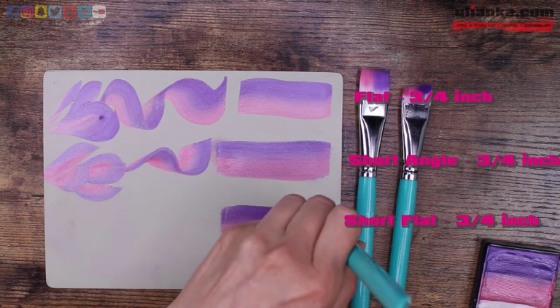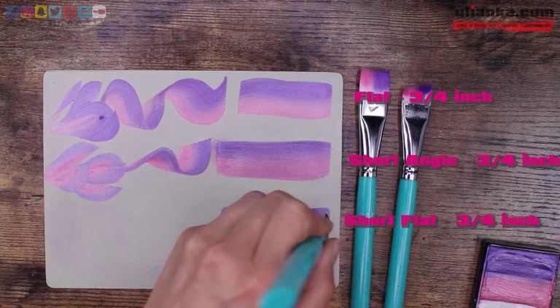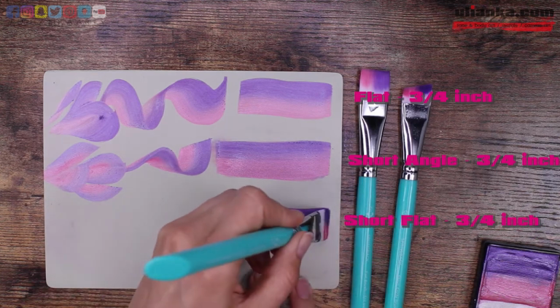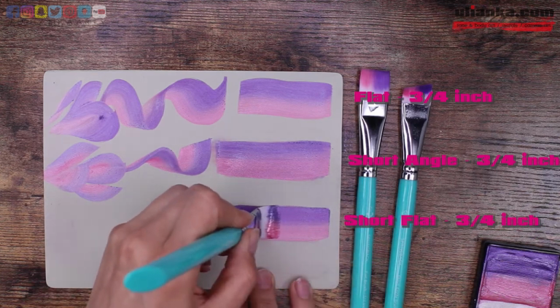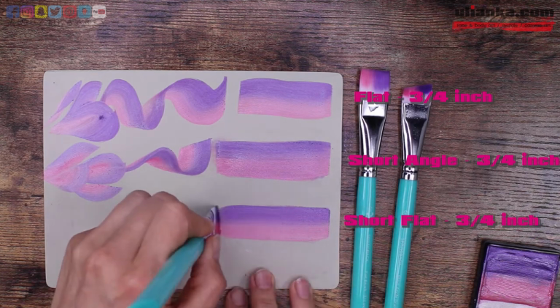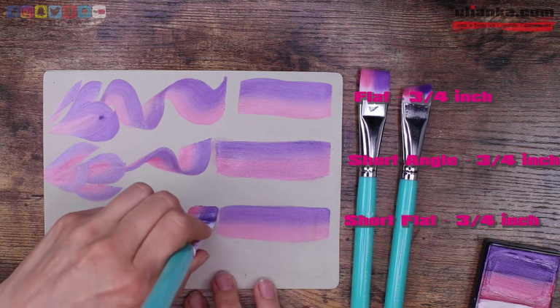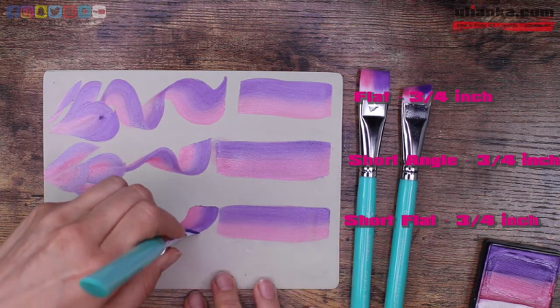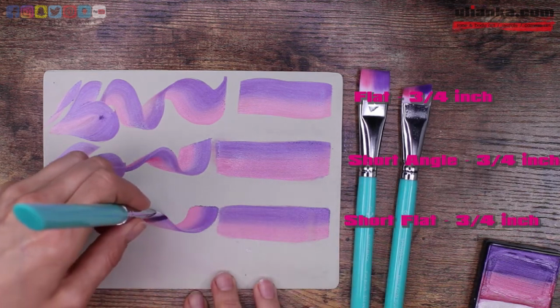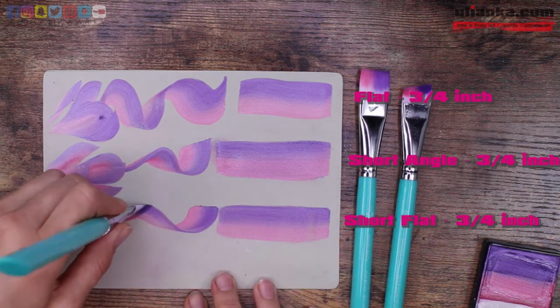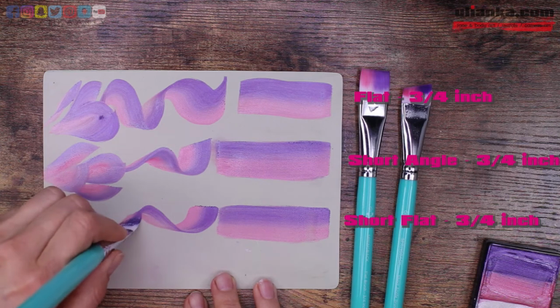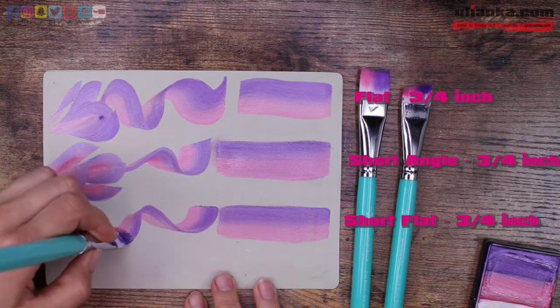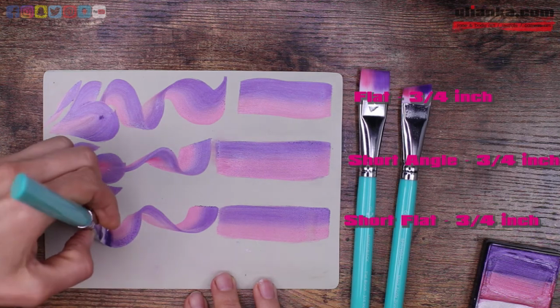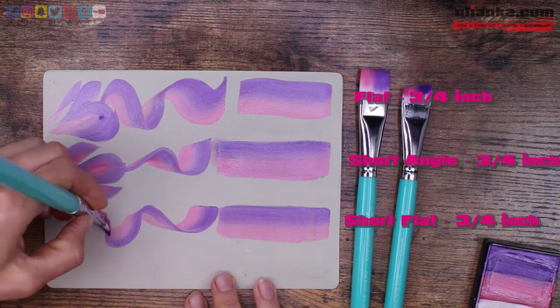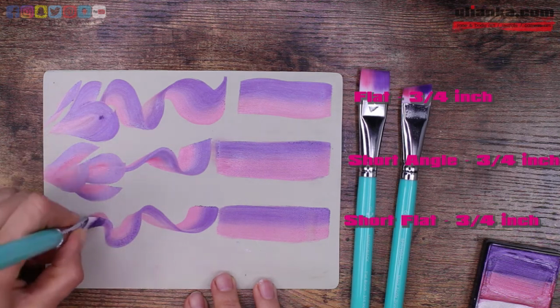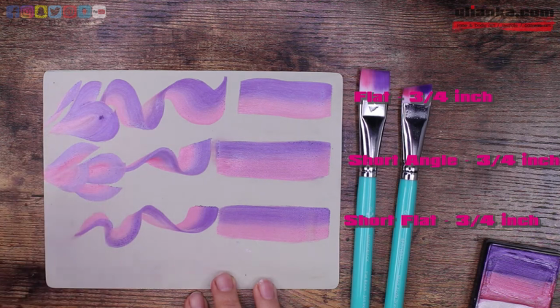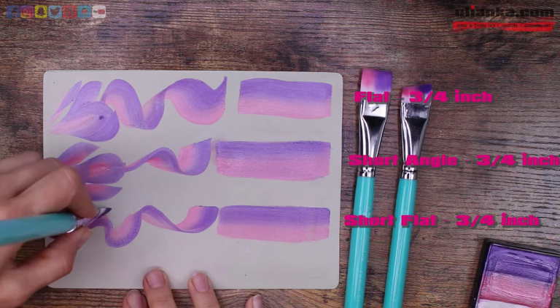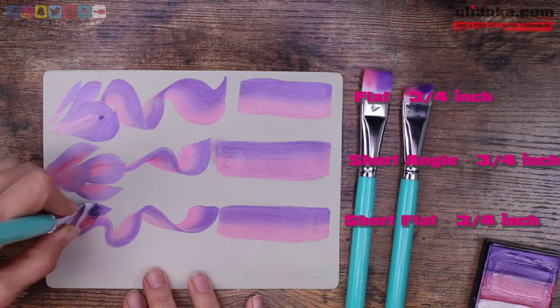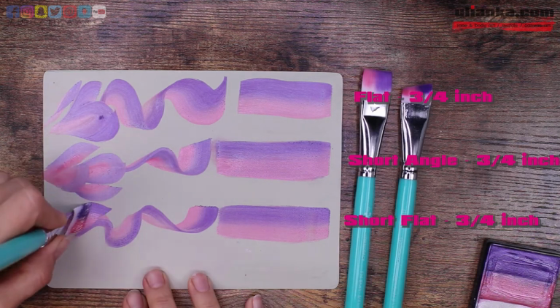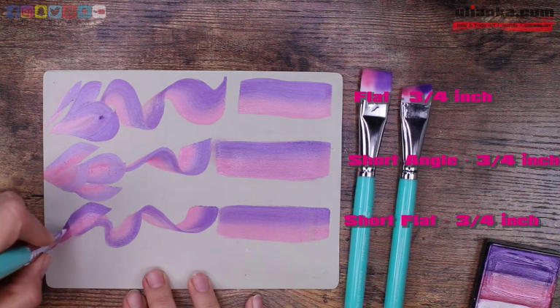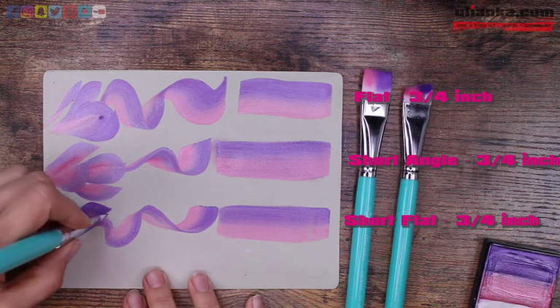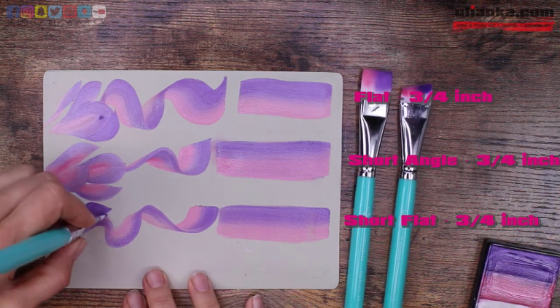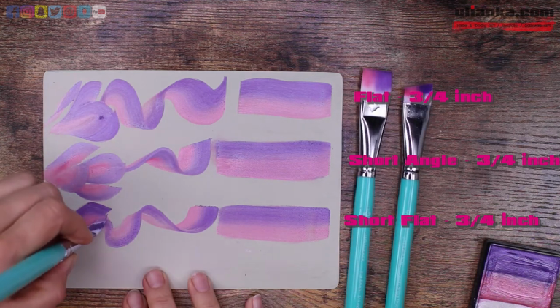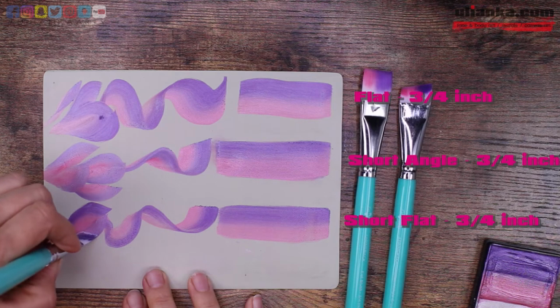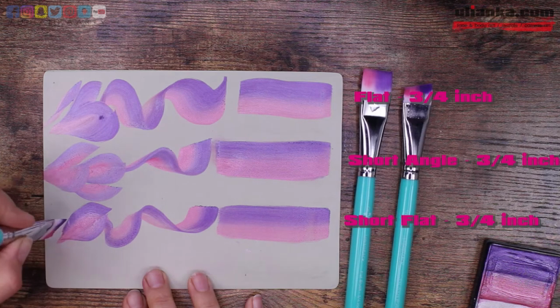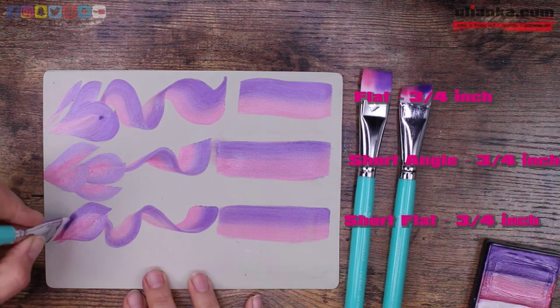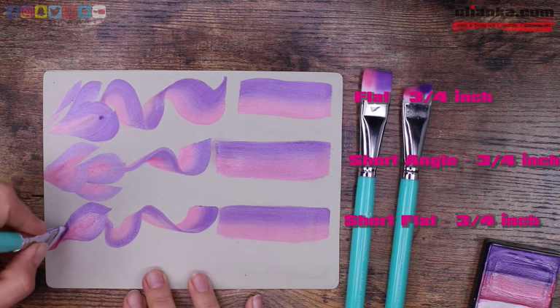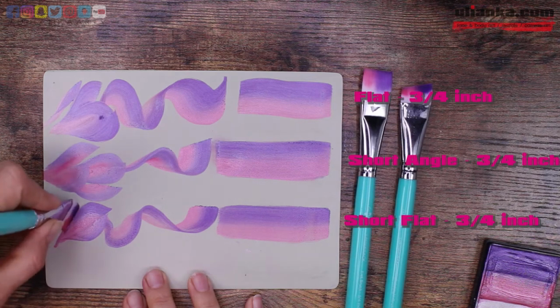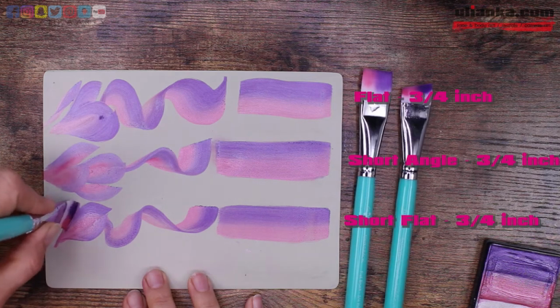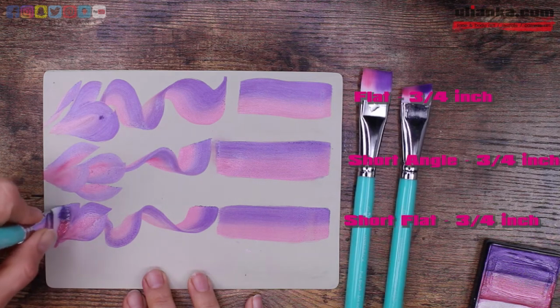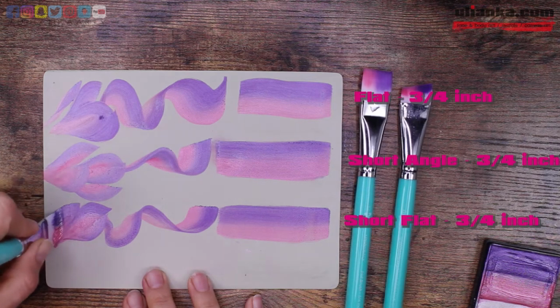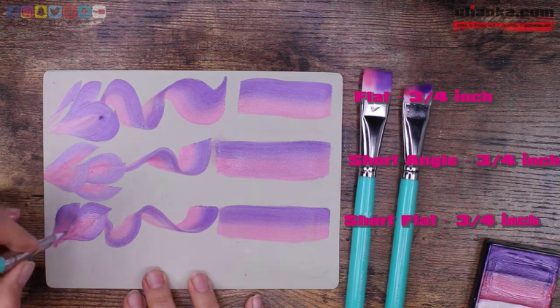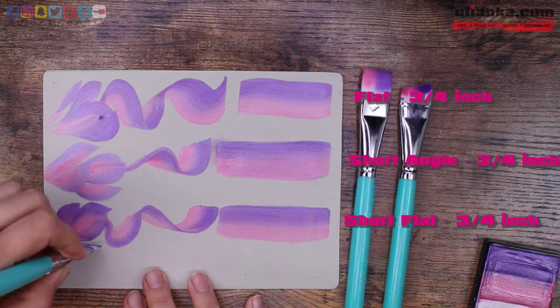Brushes are very comfortable to use — they are not too thick or not too thin. For now in flat brushes there is only one size and I hope that Global will make some more, like 5/8 and half inch sizes.